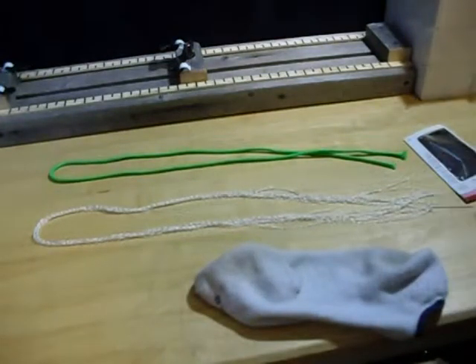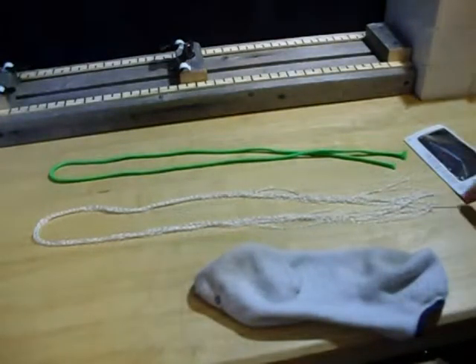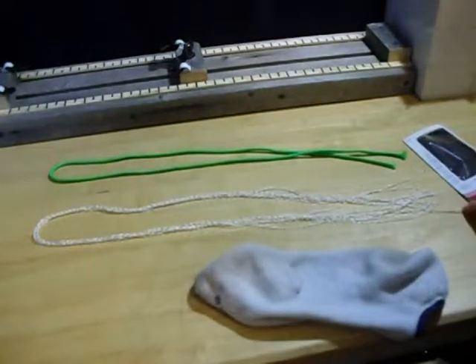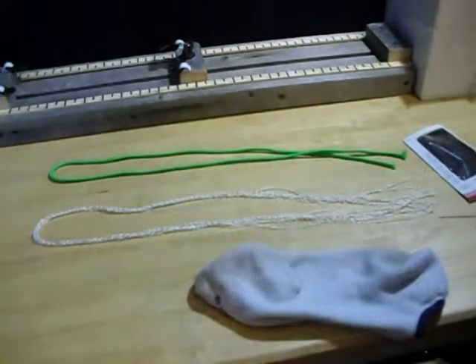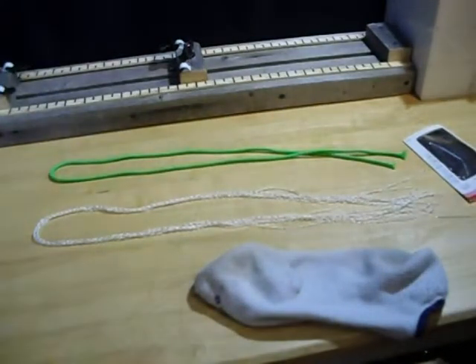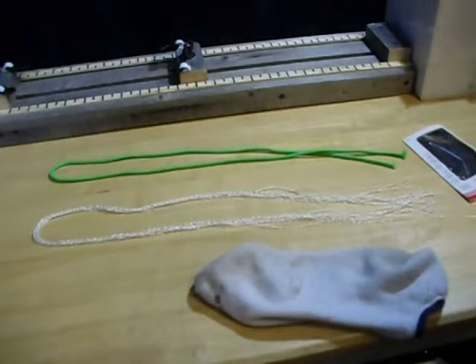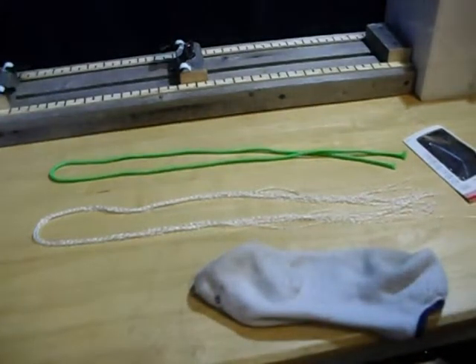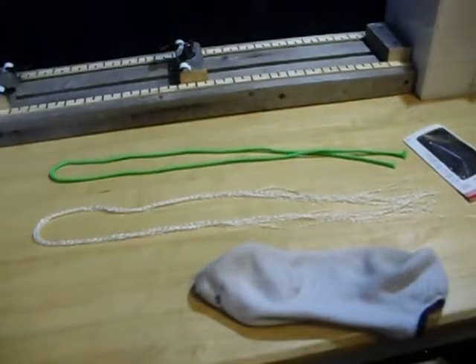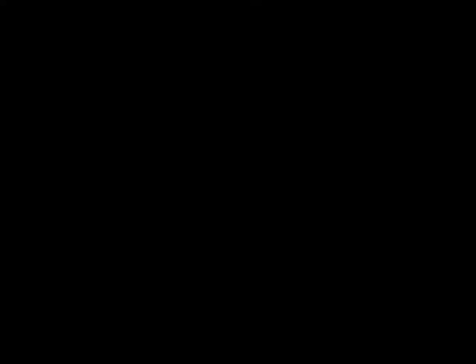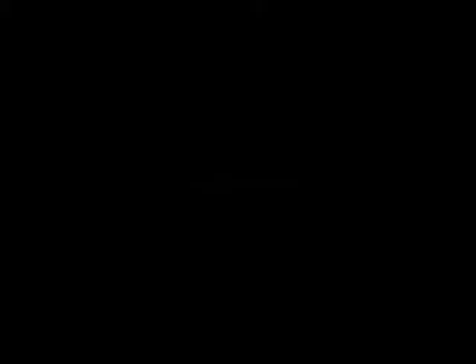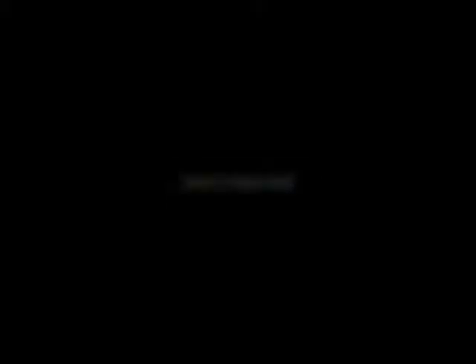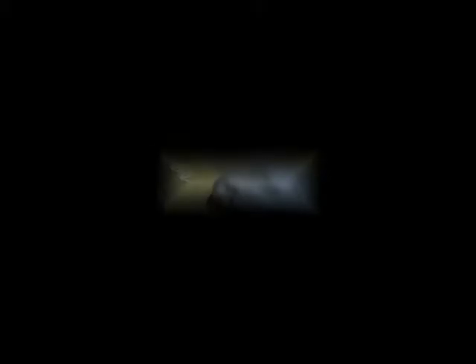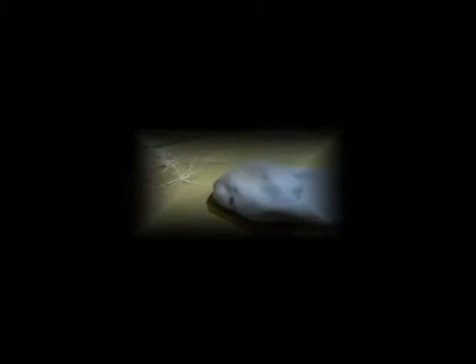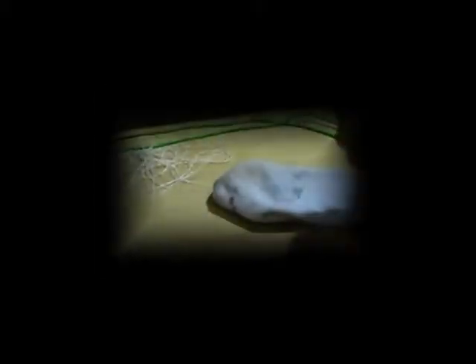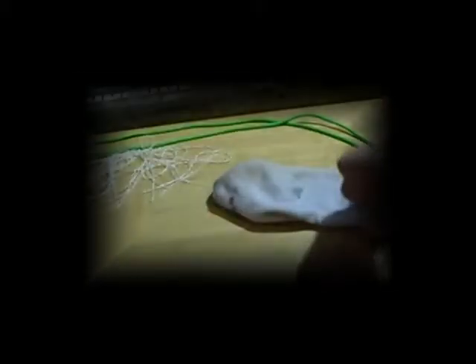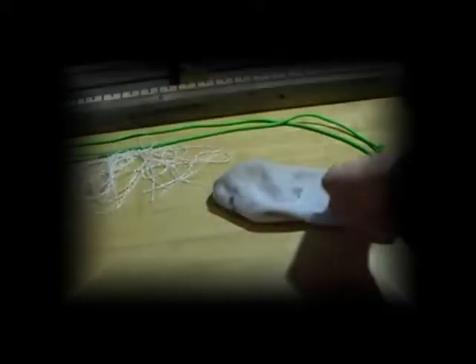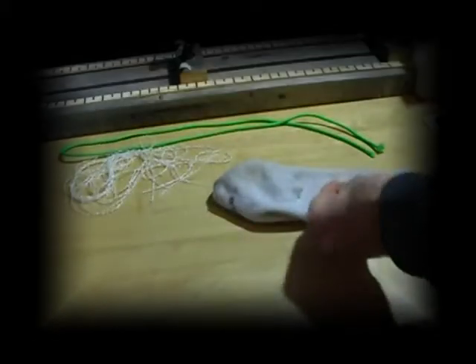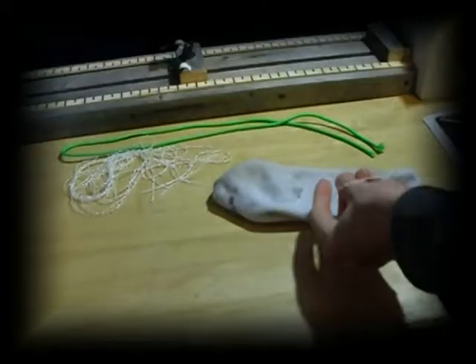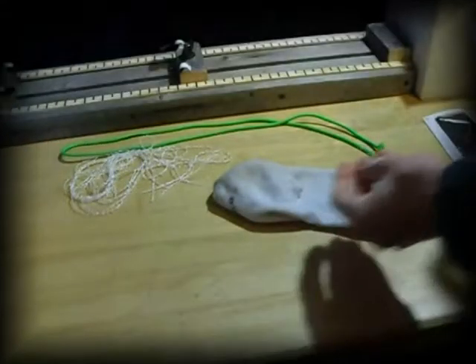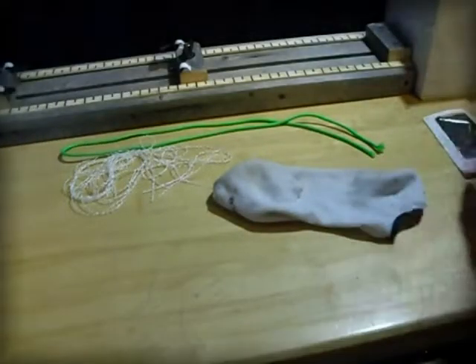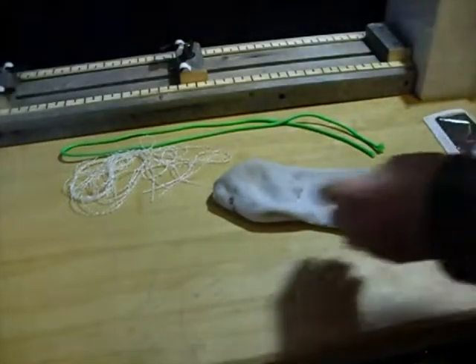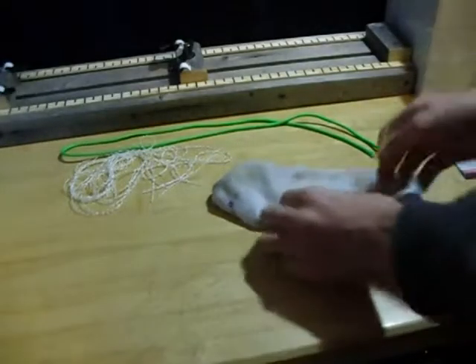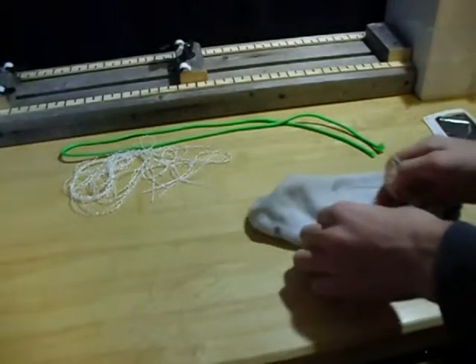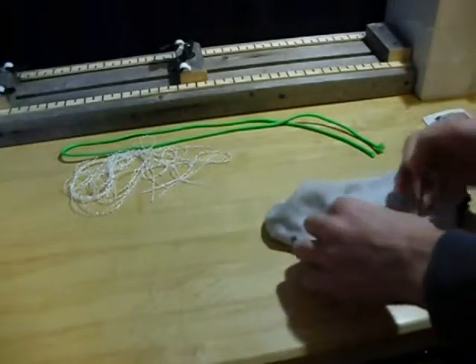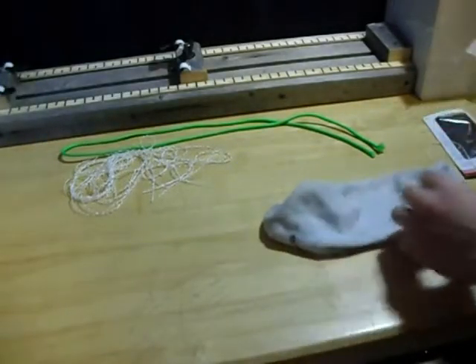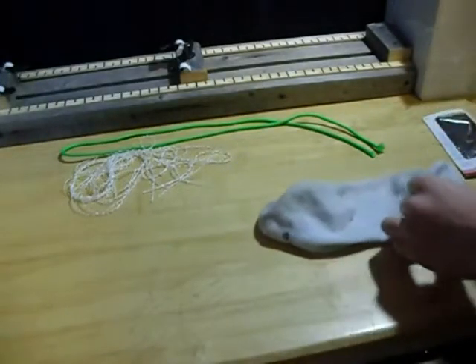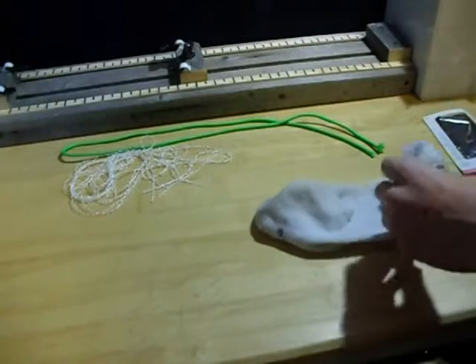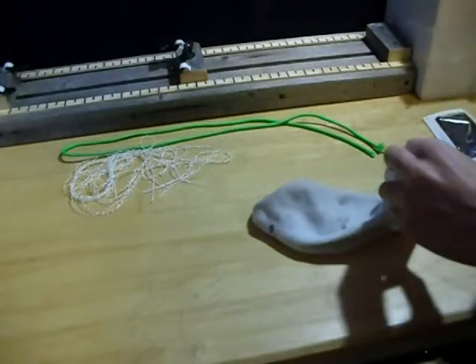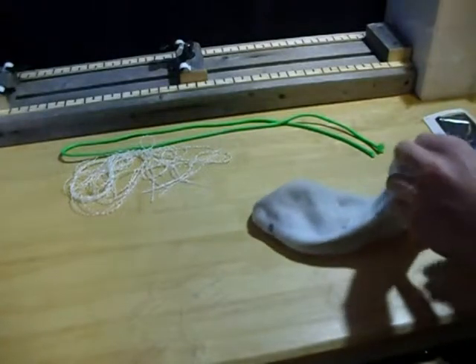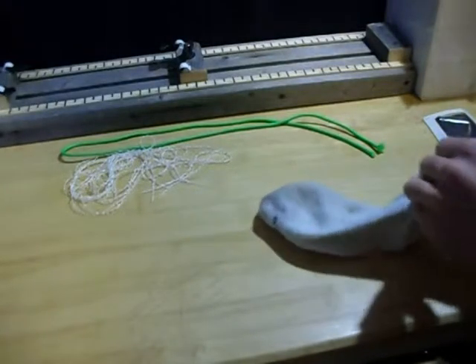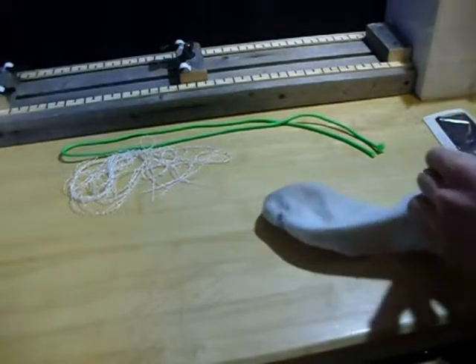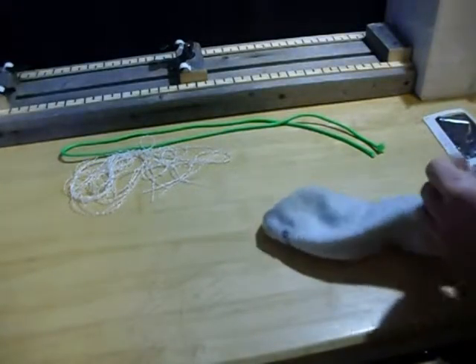I'll go ahead and thread some of this into the needle and I'll be right back. Okay, I have threaded the needle and put a knot in the end, so let's start.